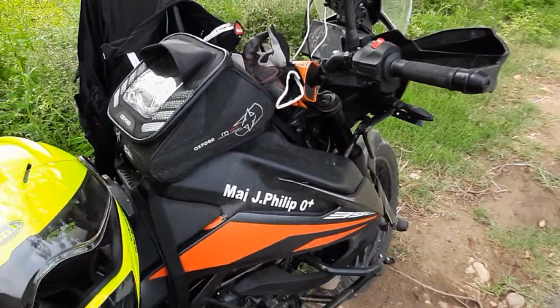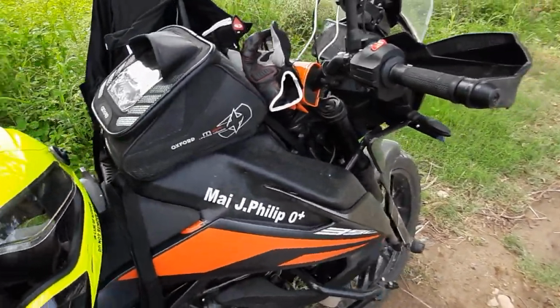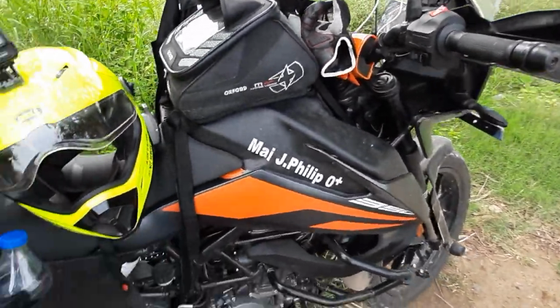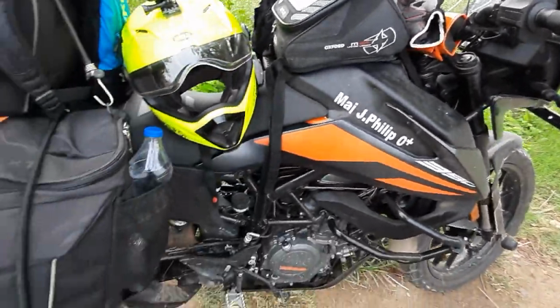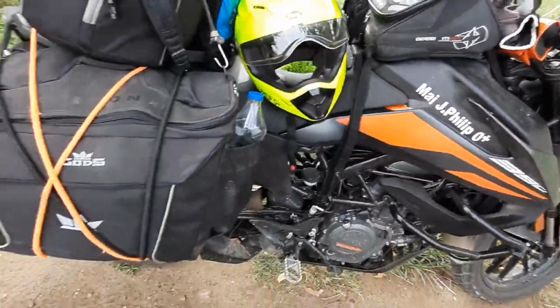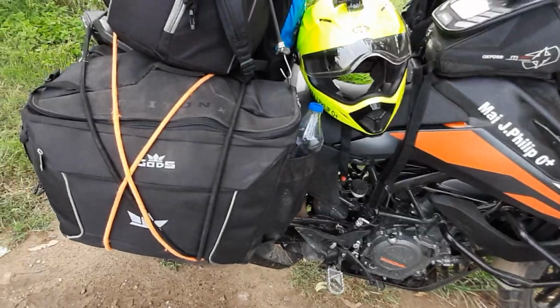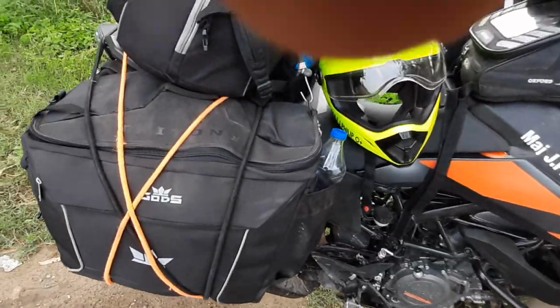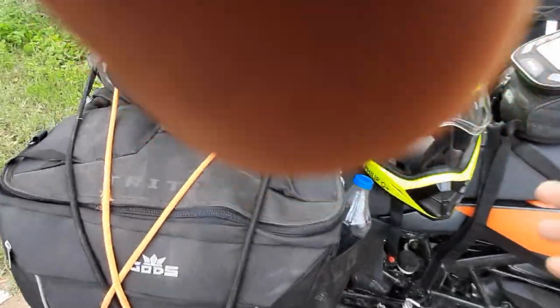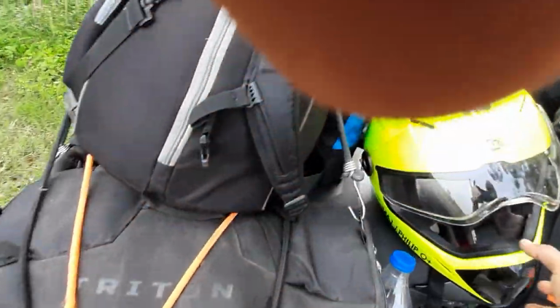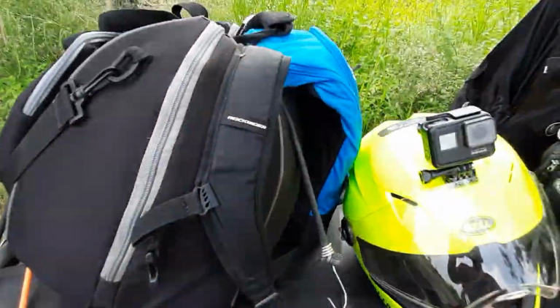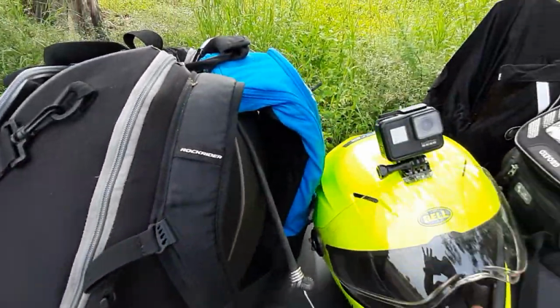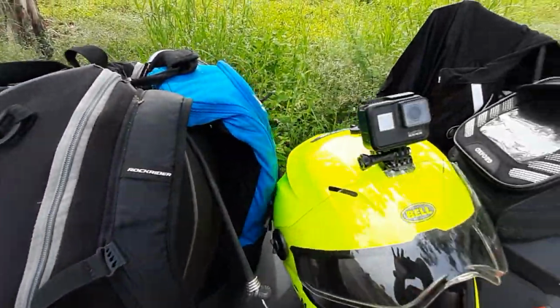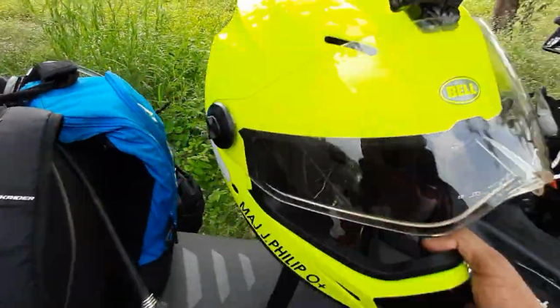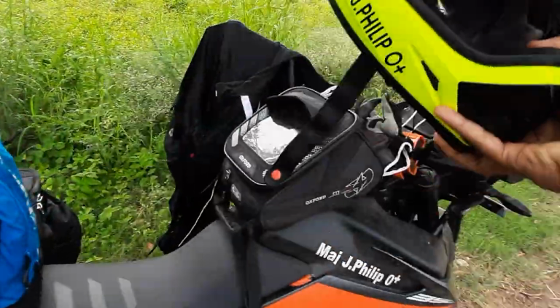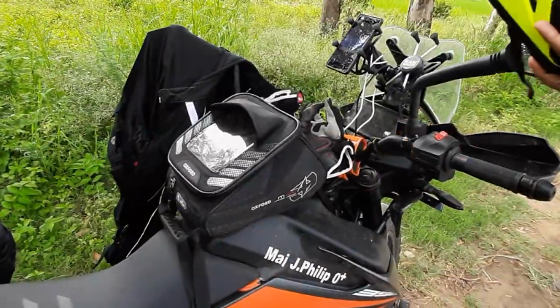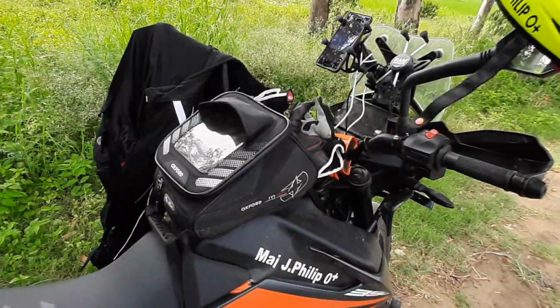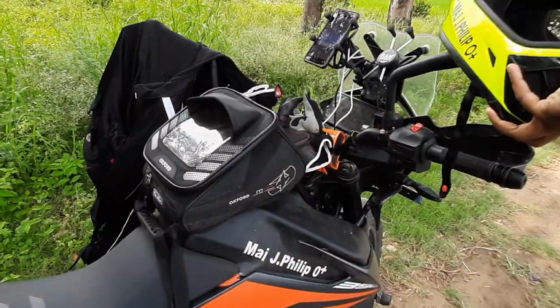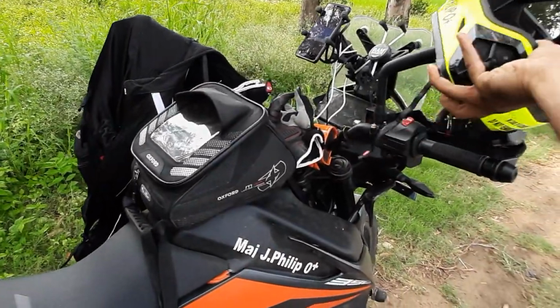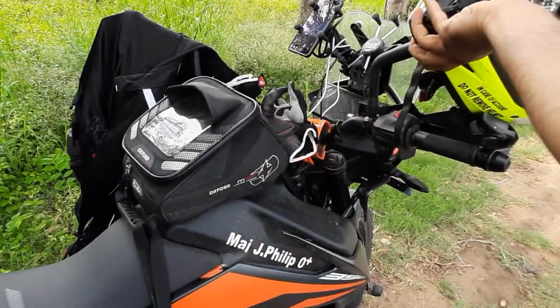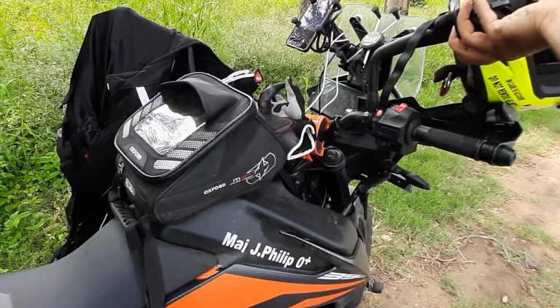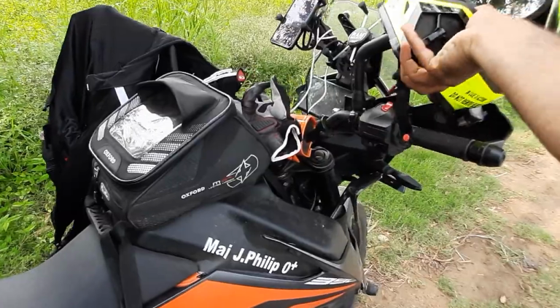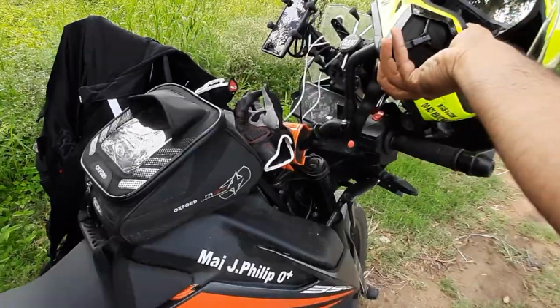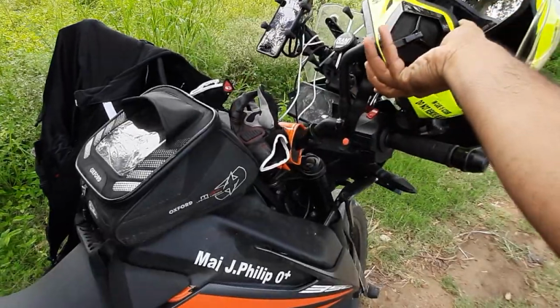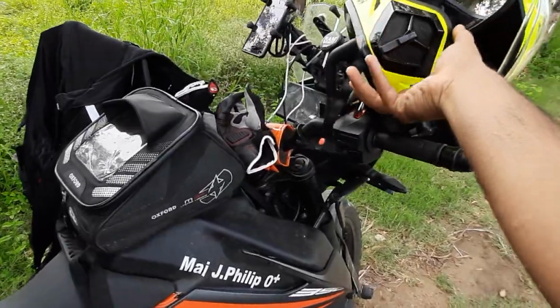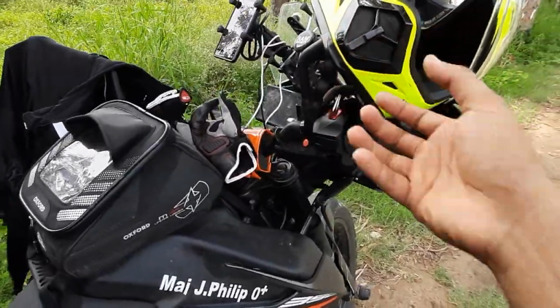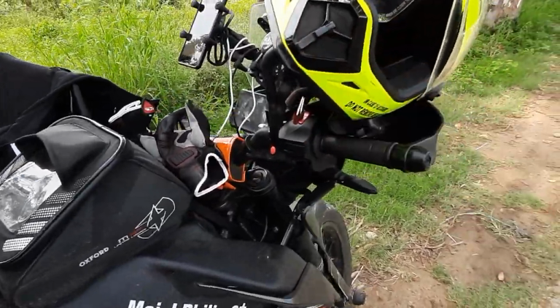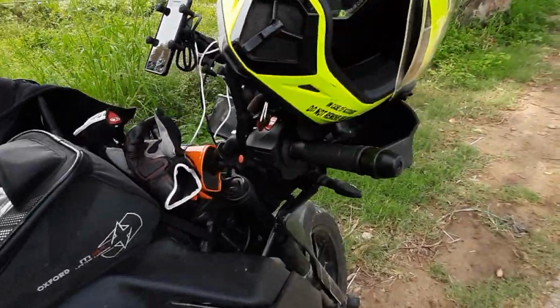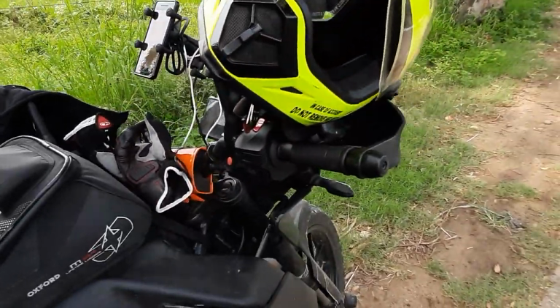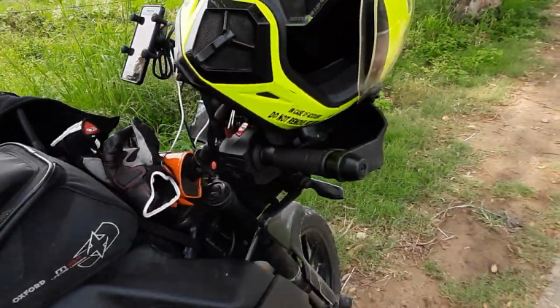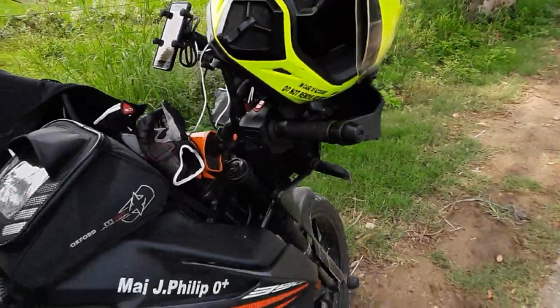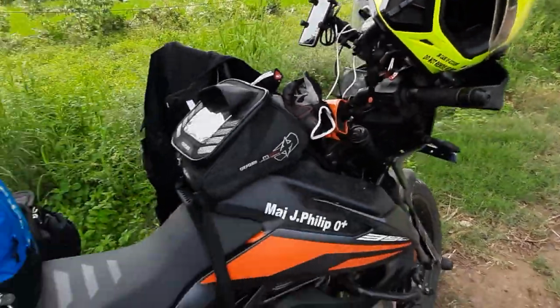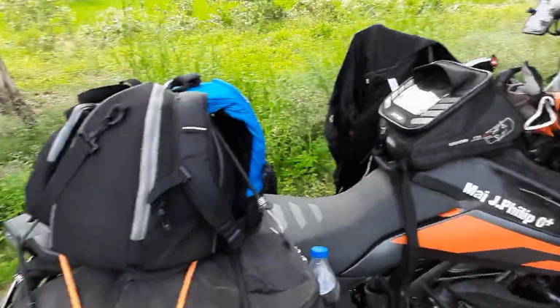Coming back here, this is my helmet — nothing big about it. It's a normal helmet with a GoPro and Sena communication system. I use Sena but I would prefer to switch to Cardo.